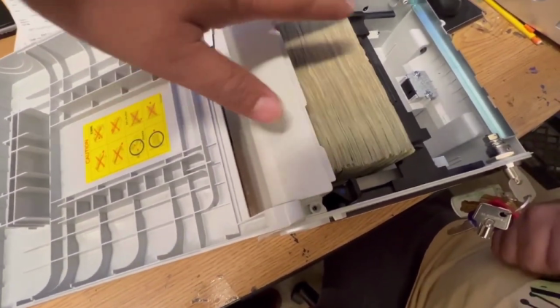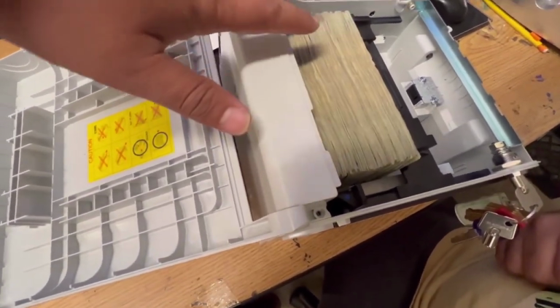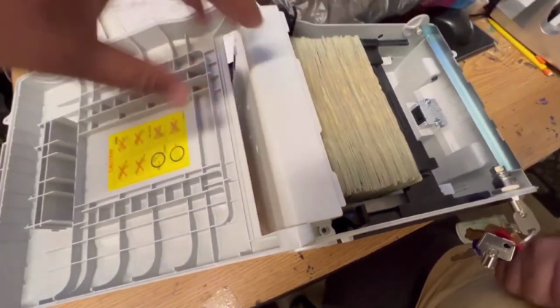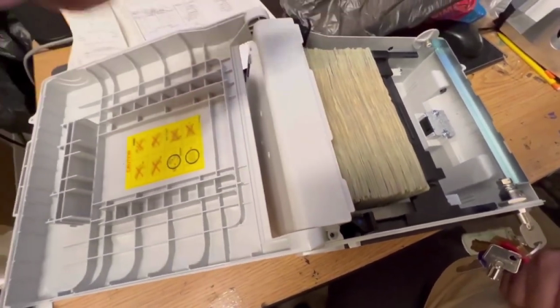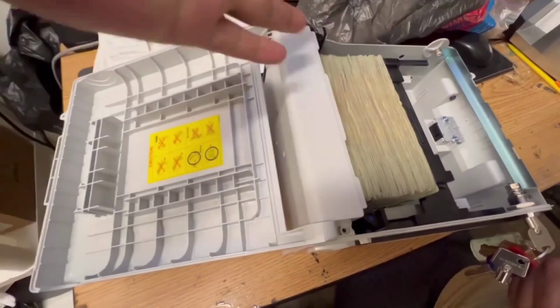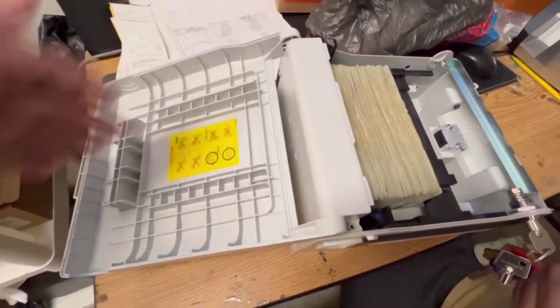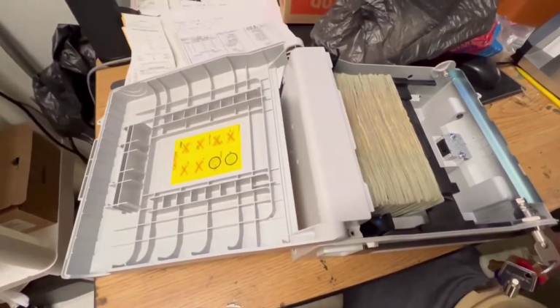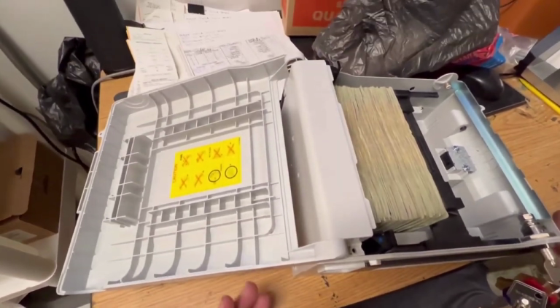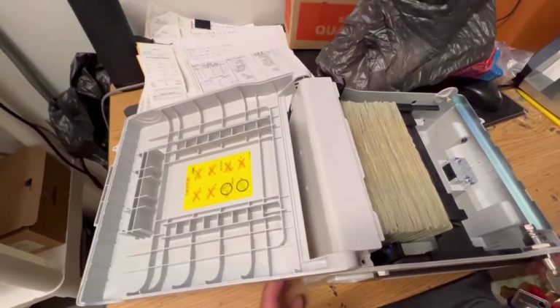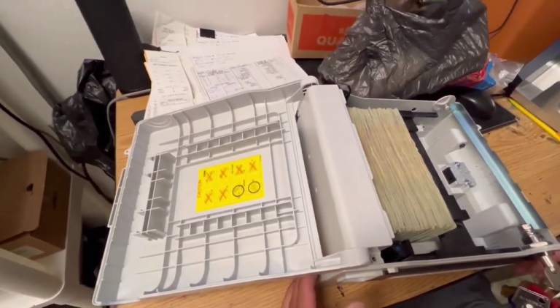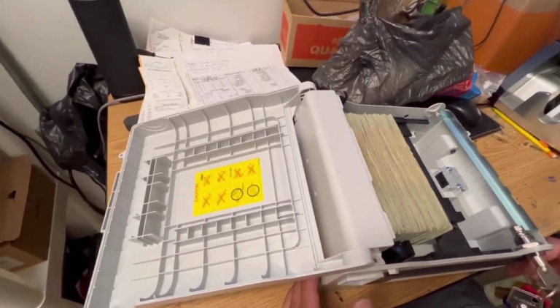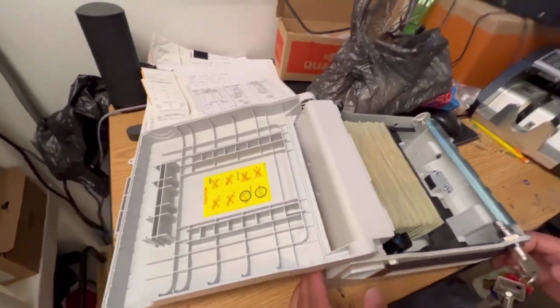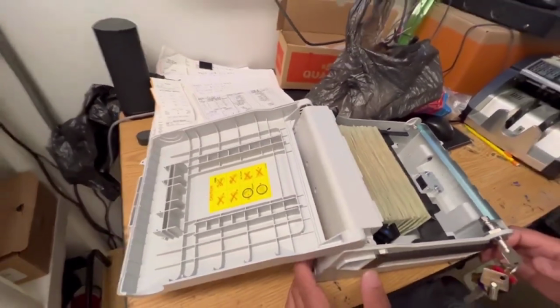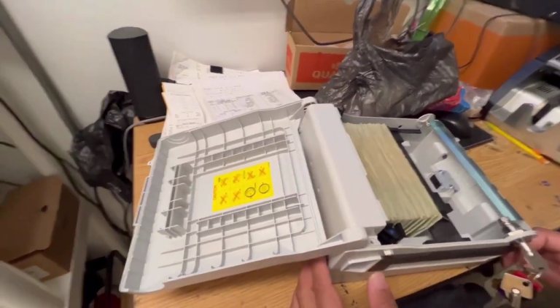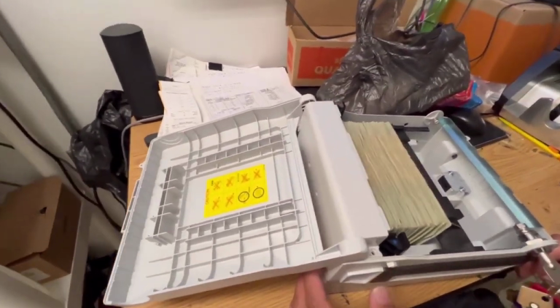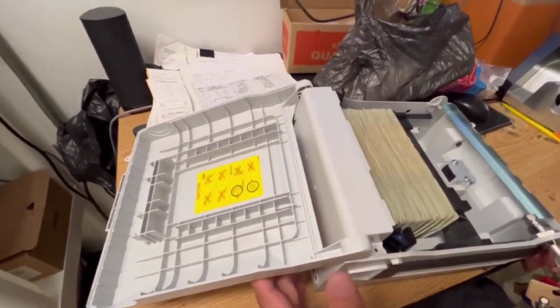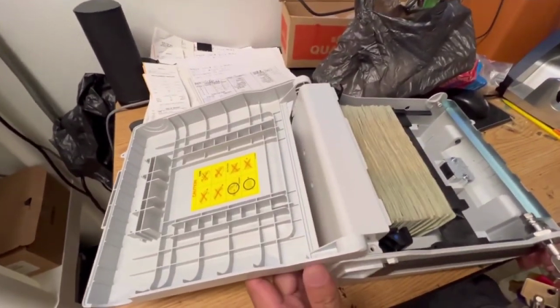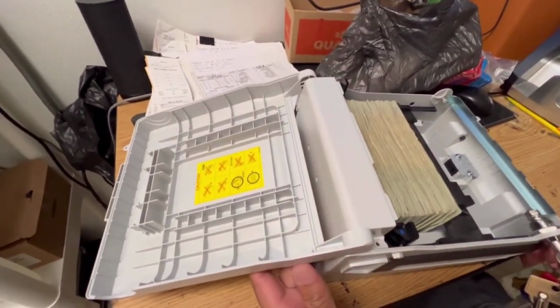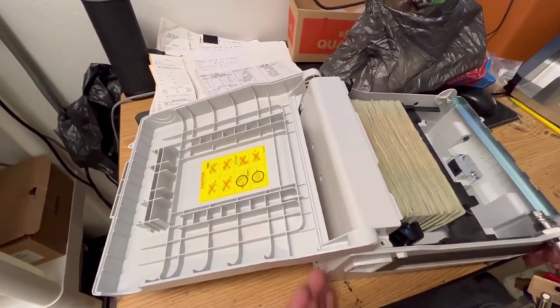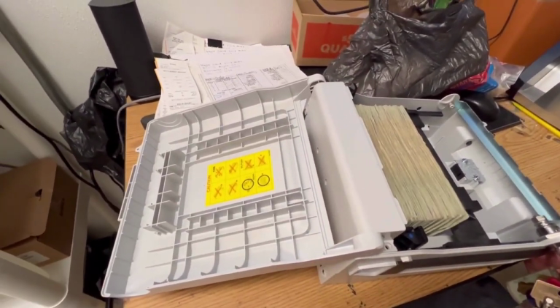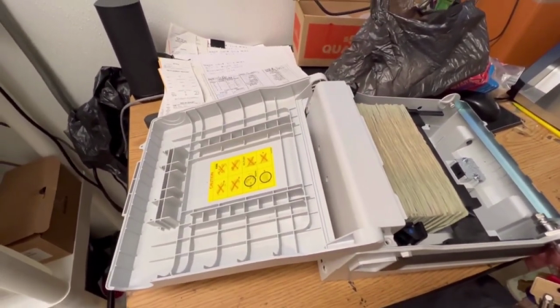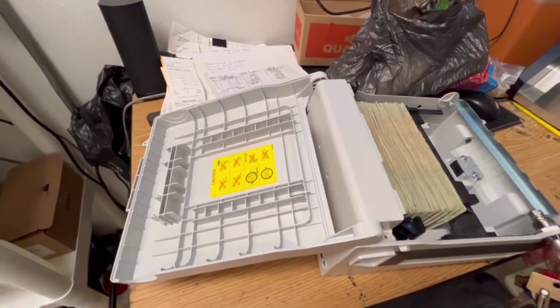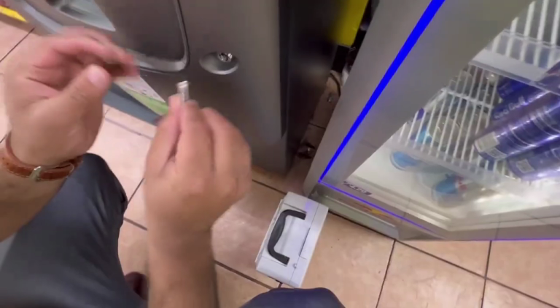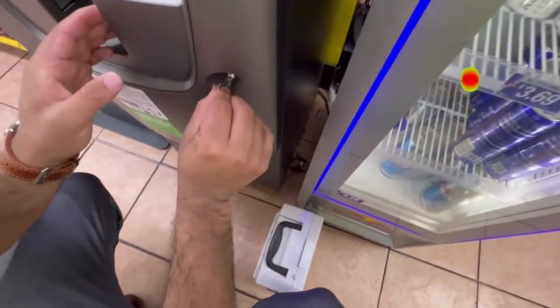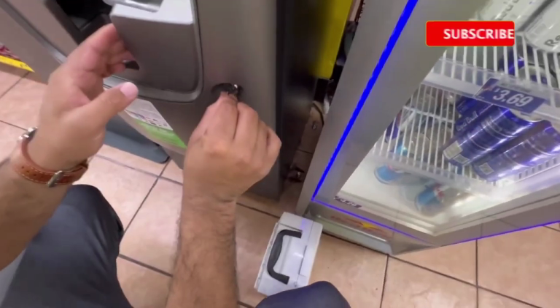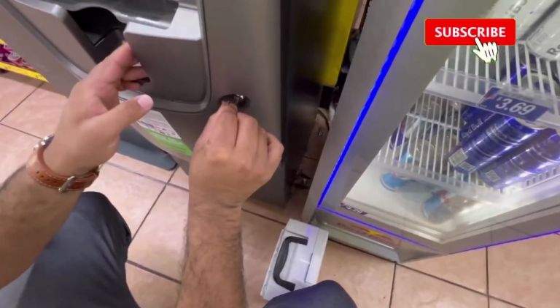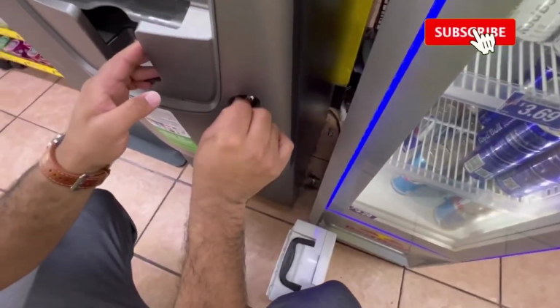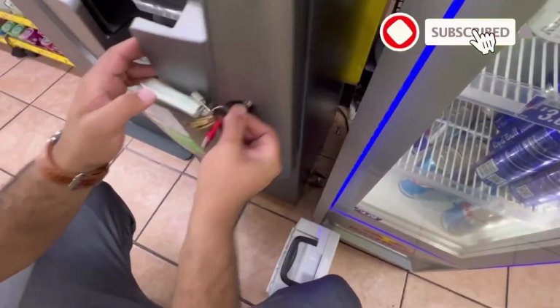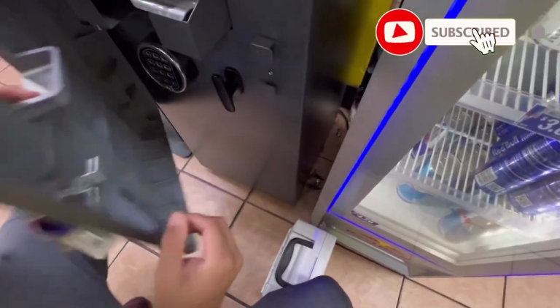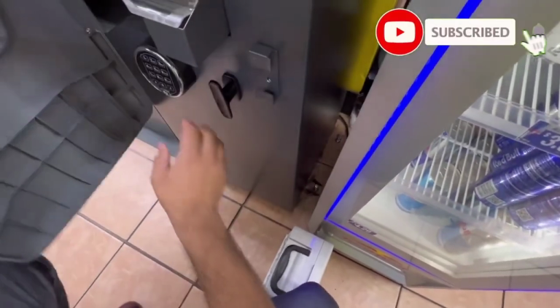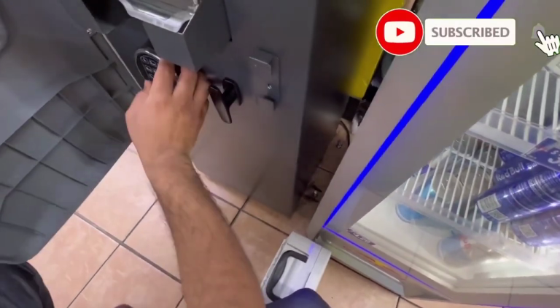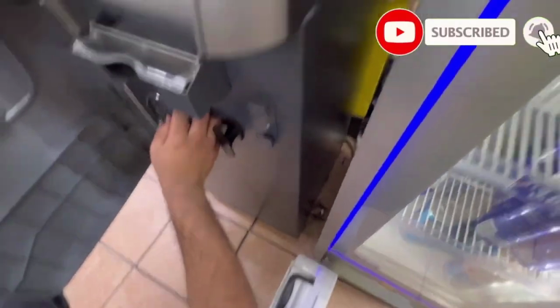We have put together this simple guide to starting your ATM business. These steps will ensure that your new business is well planned out, registered properly, and legally compliant.